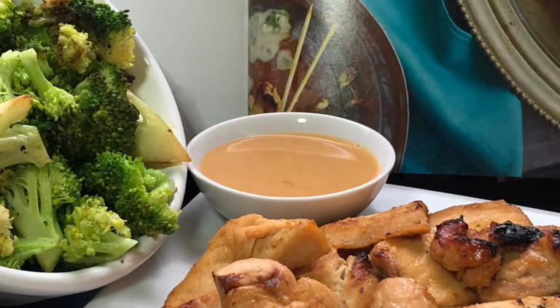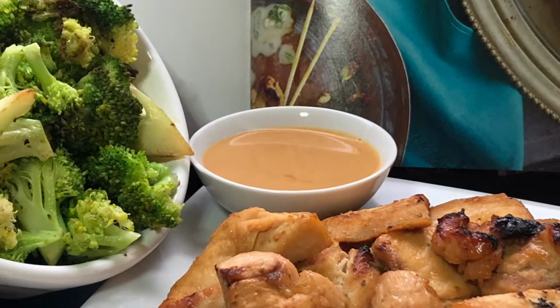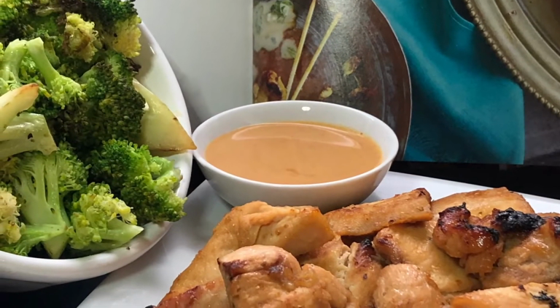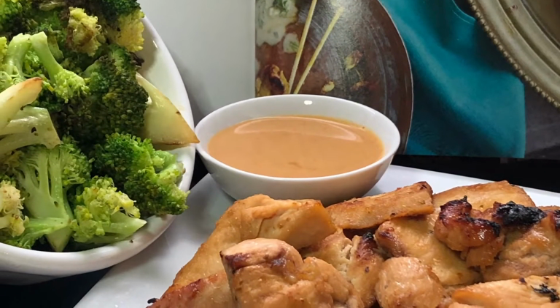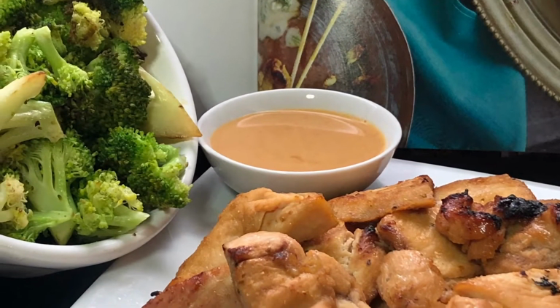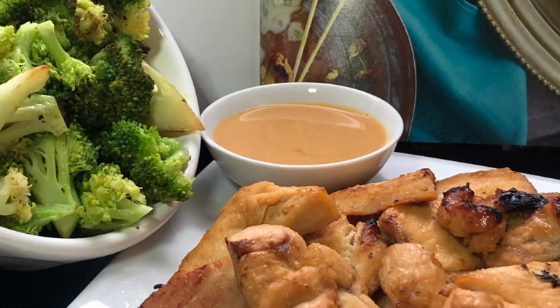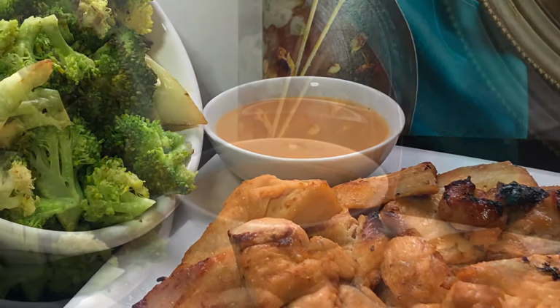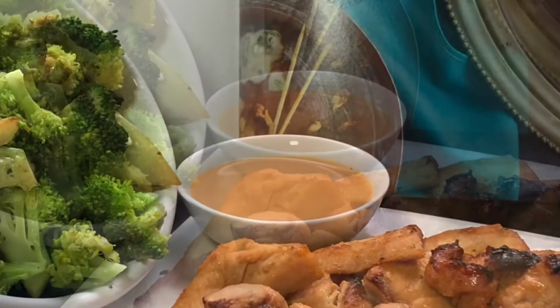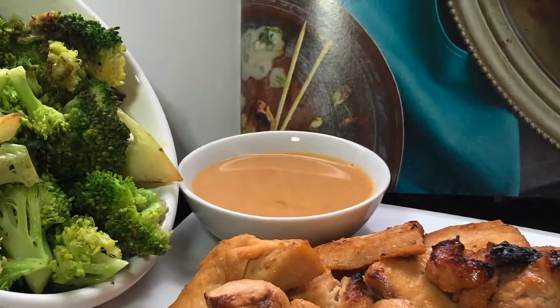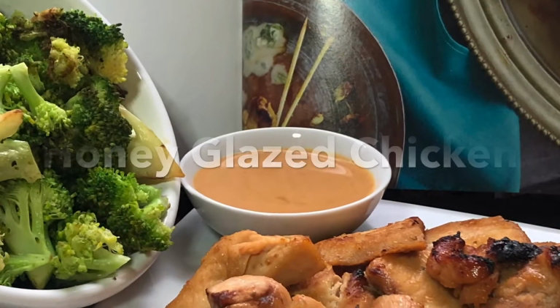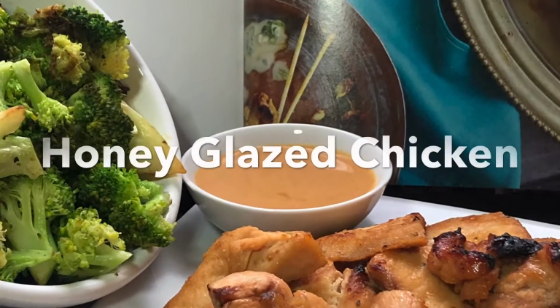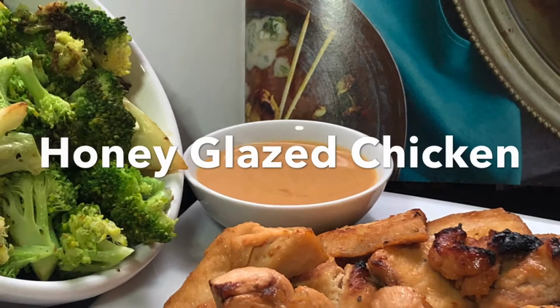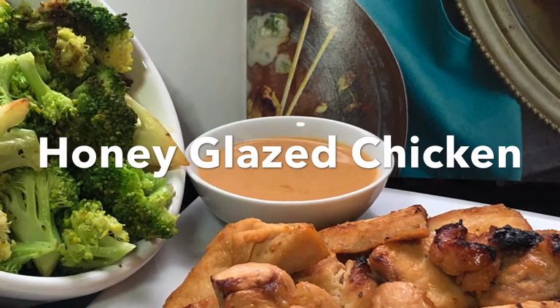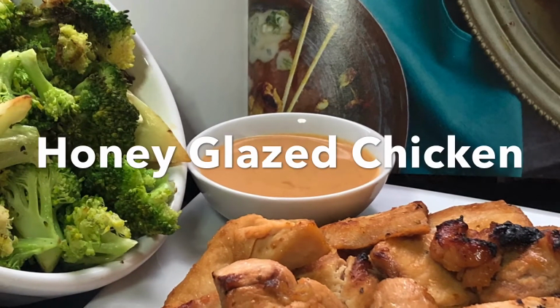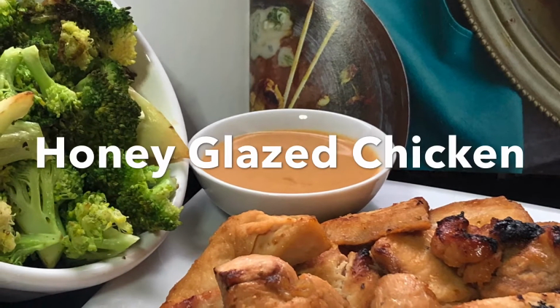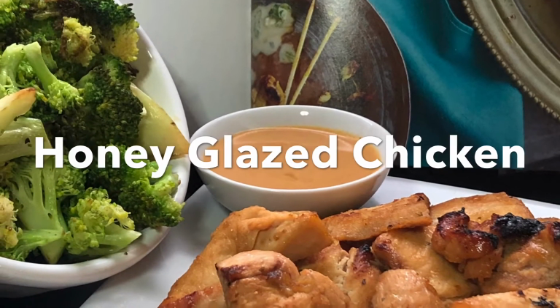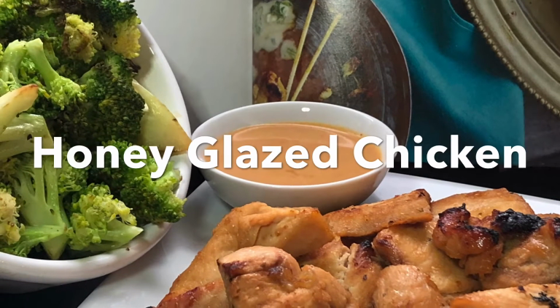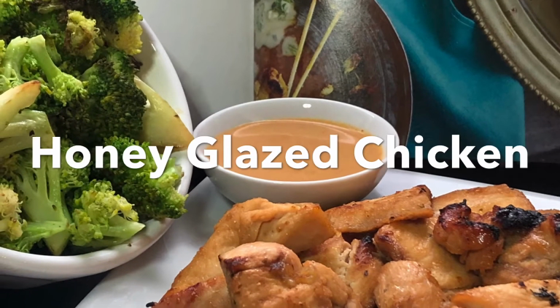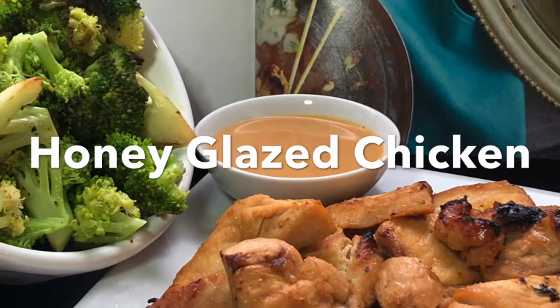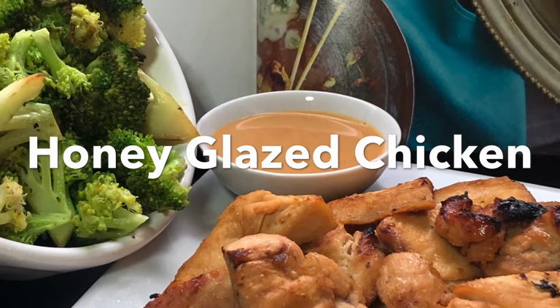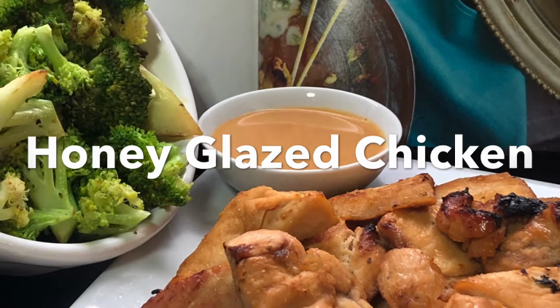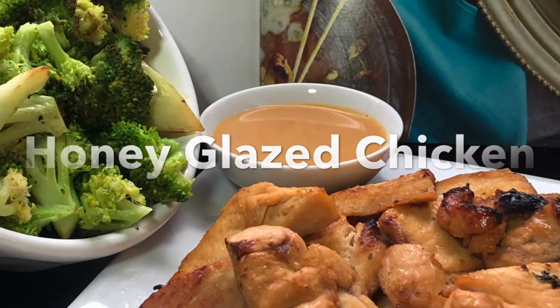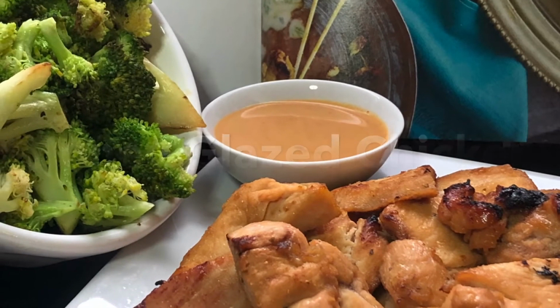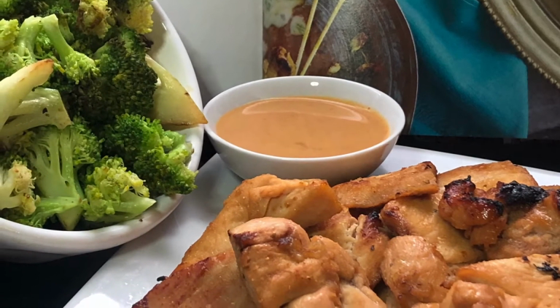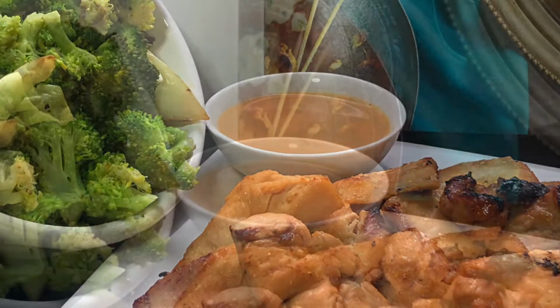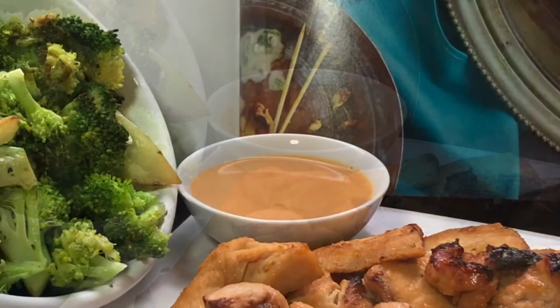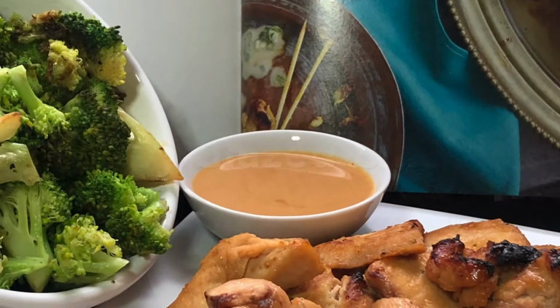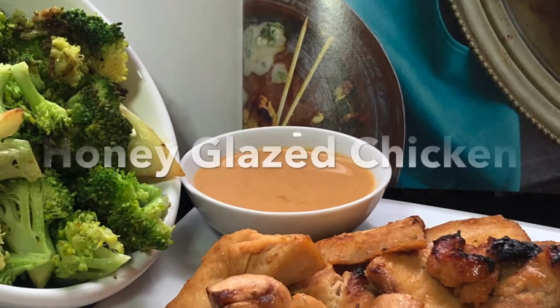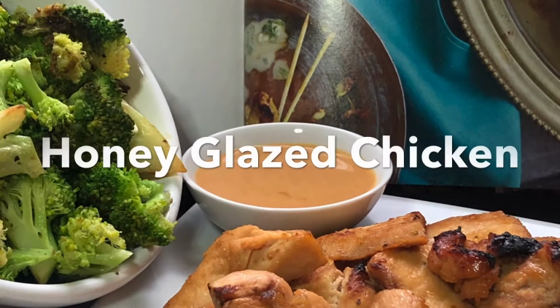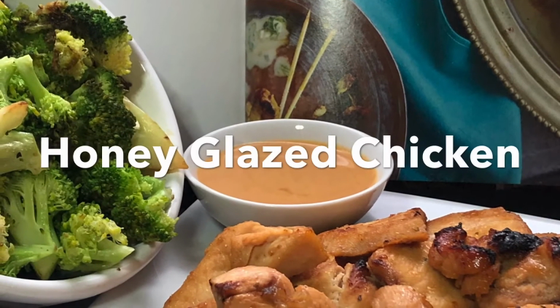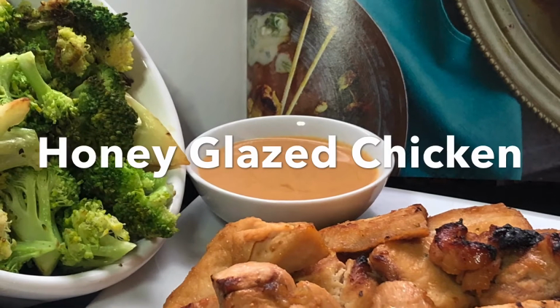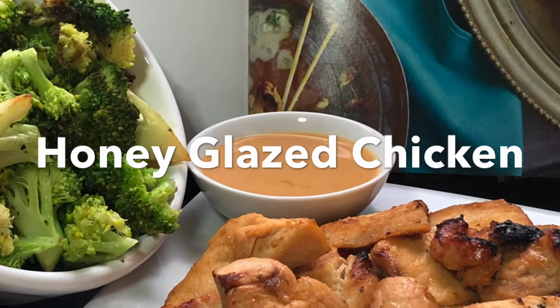For my side, I stir-fry a little bit of broccoli. And if you like some sauce, you can use the coconut sriracha sauce — I have the recipe for that sauce as well if you'd like.